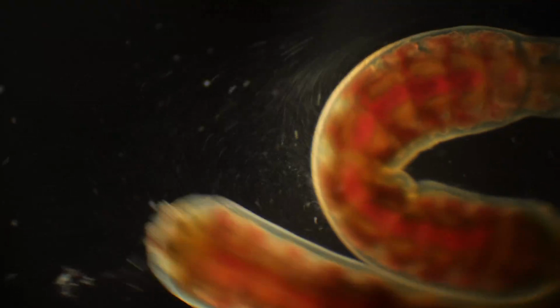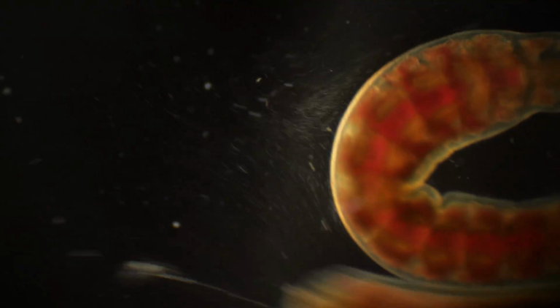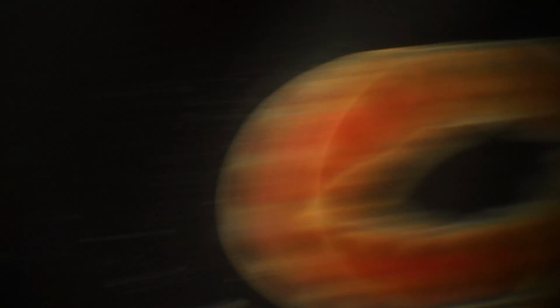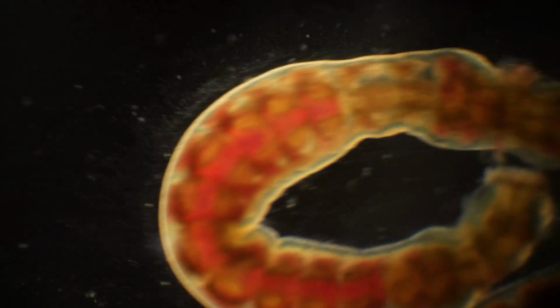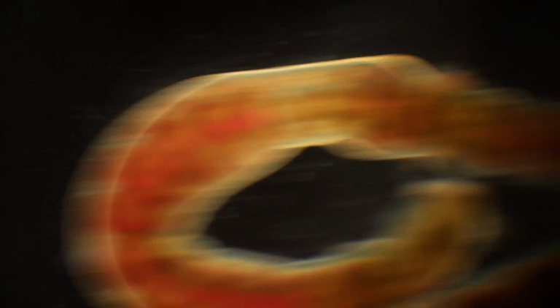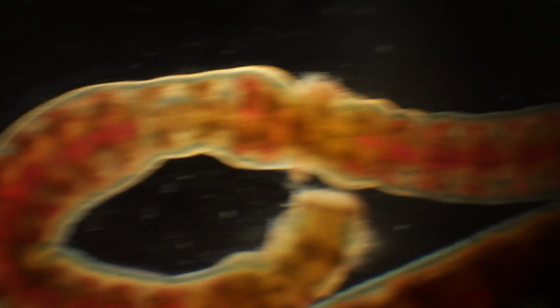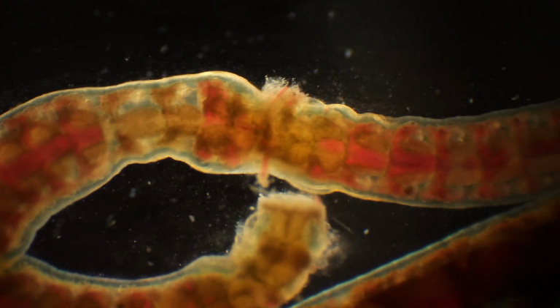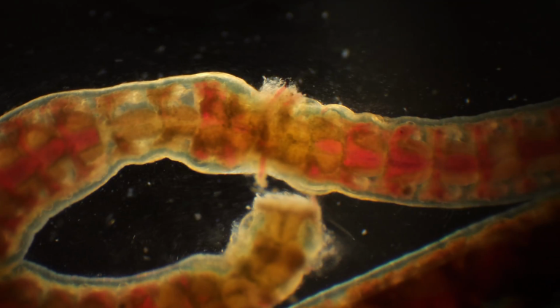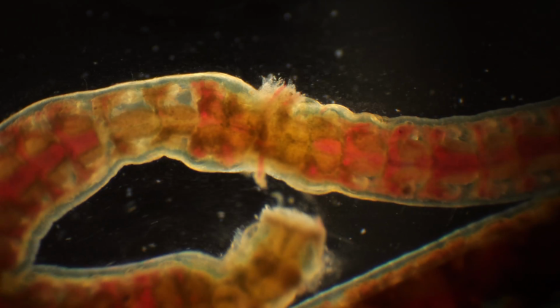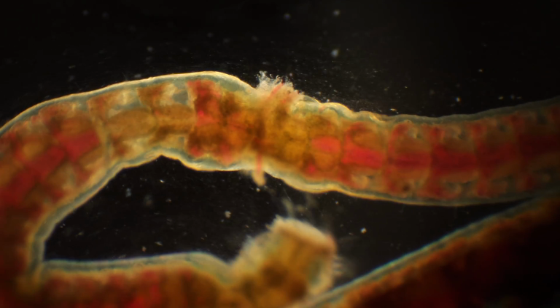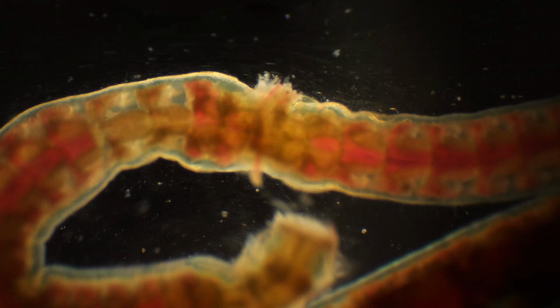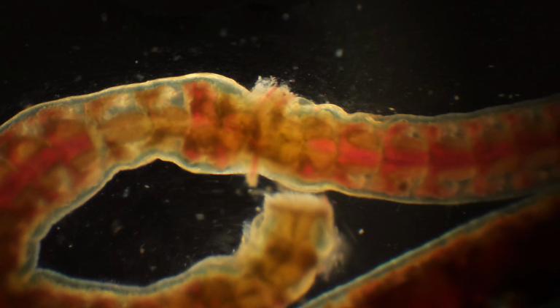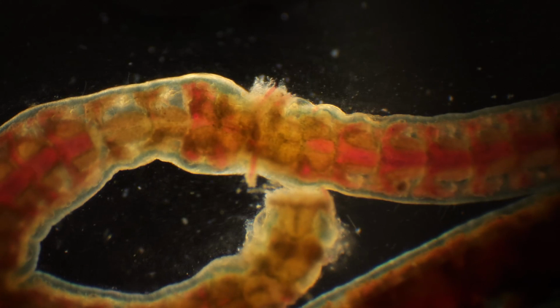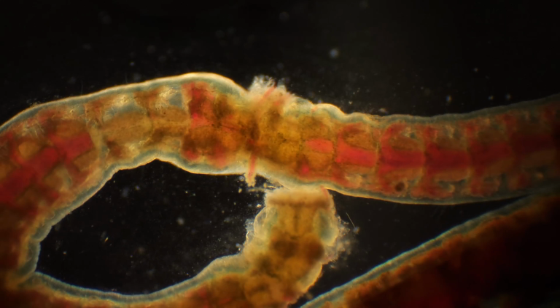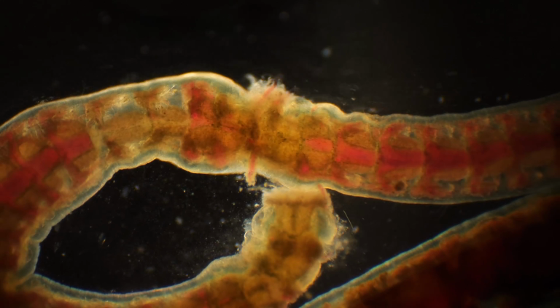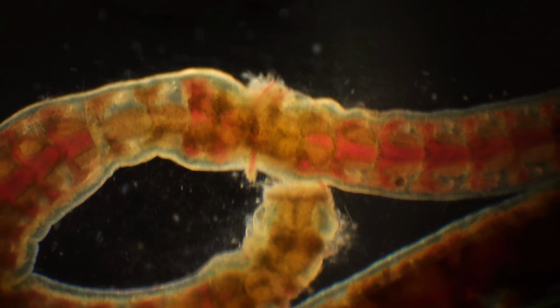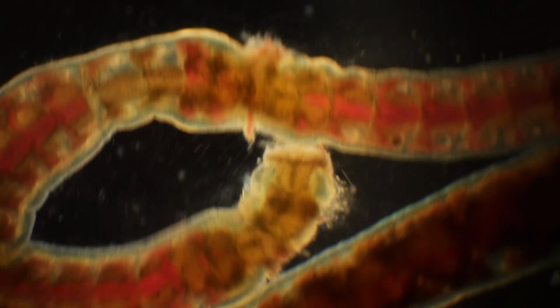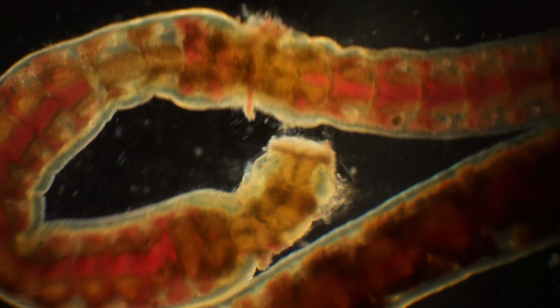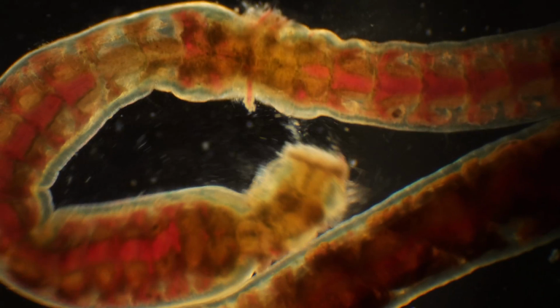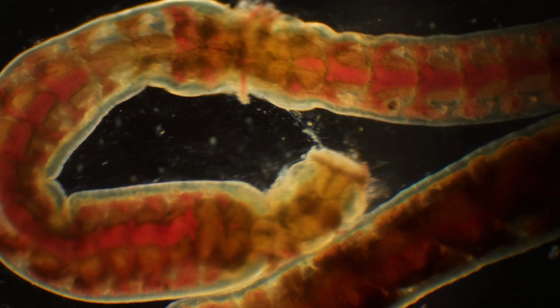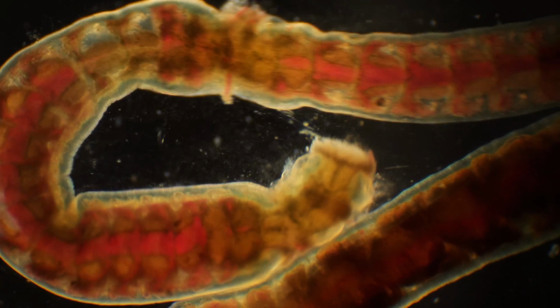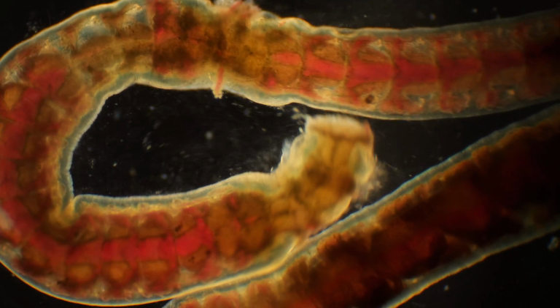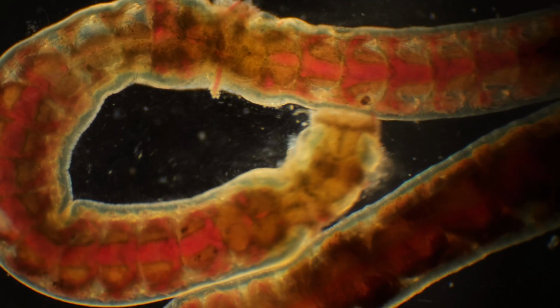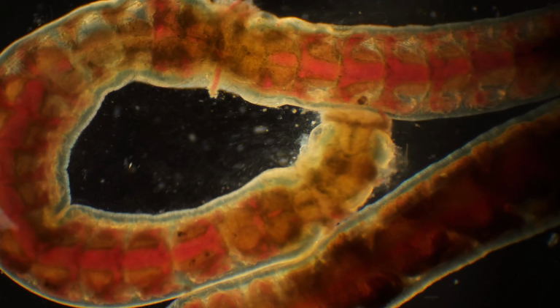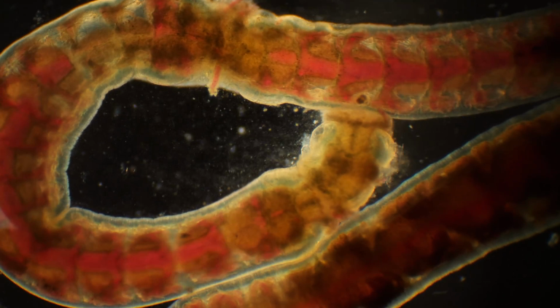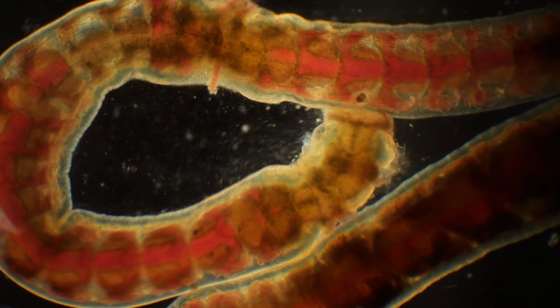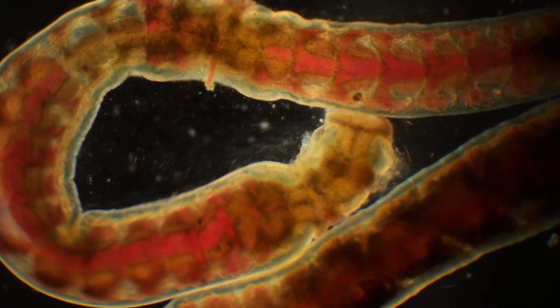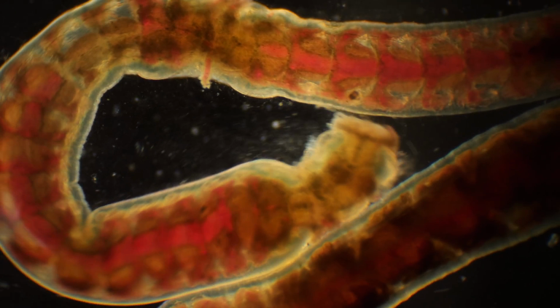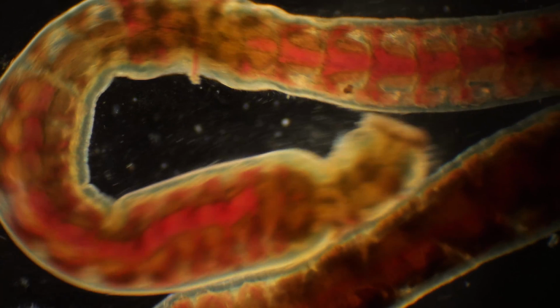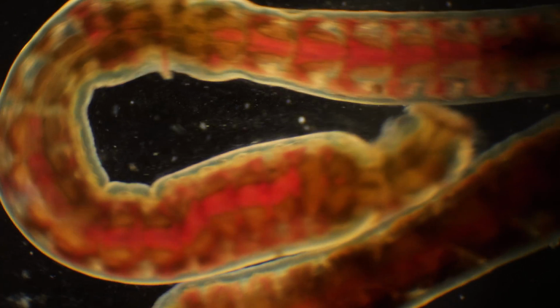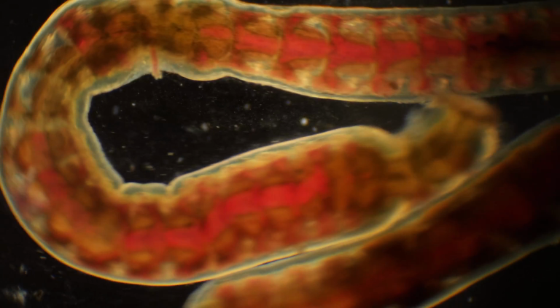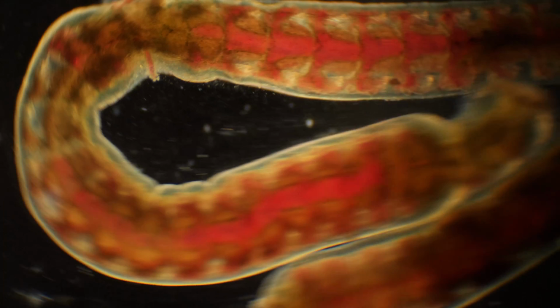Now we are observing some kind of flatworm variety. It looks very beautiful, and you can see through its entire body, observing how its internal organs work.